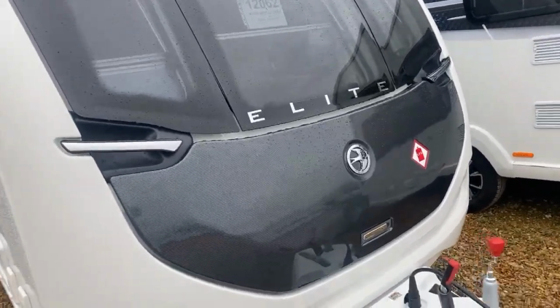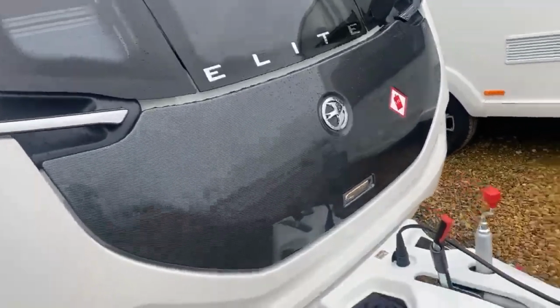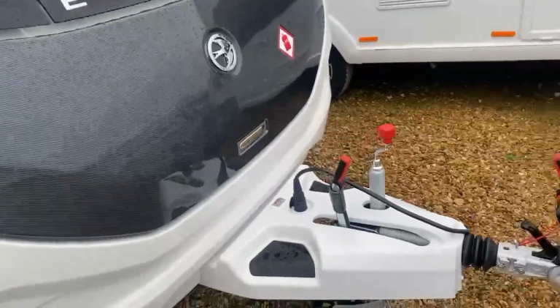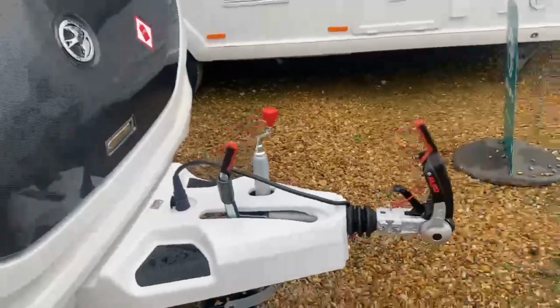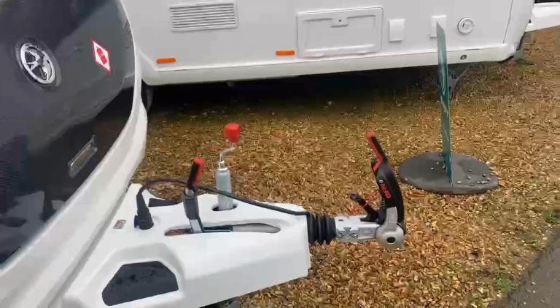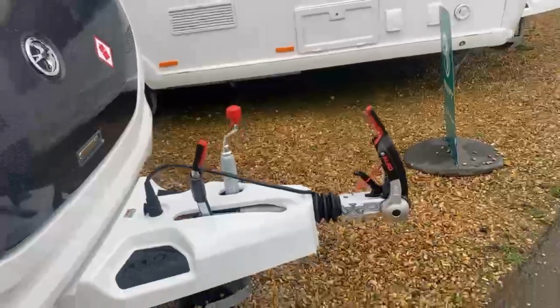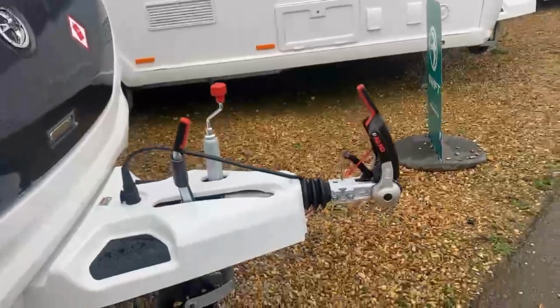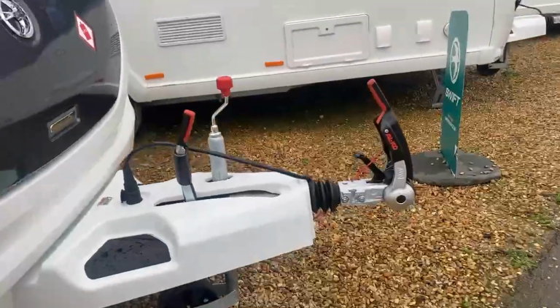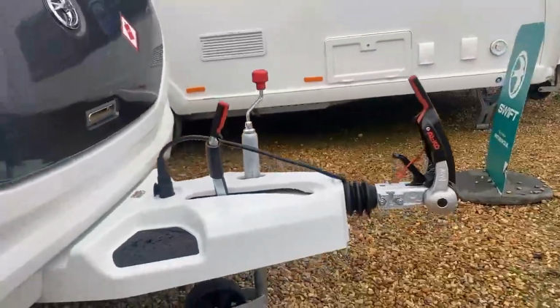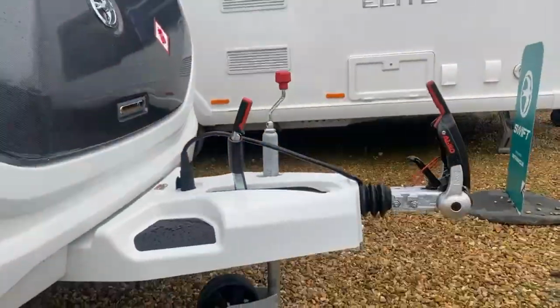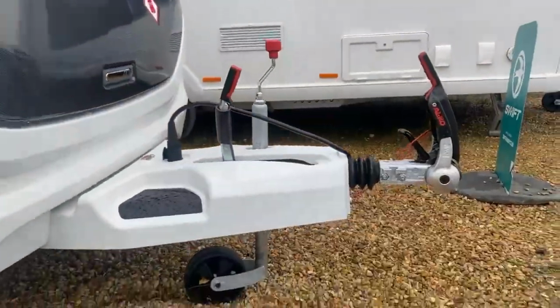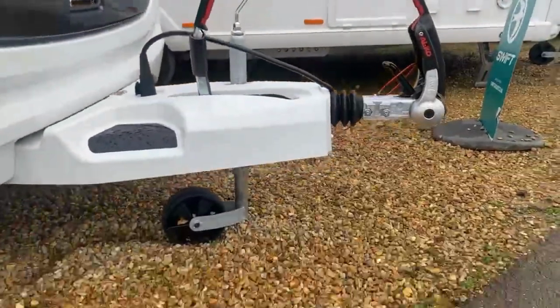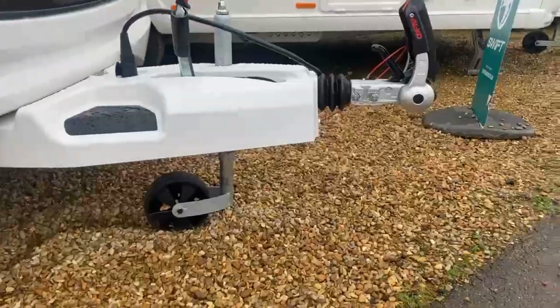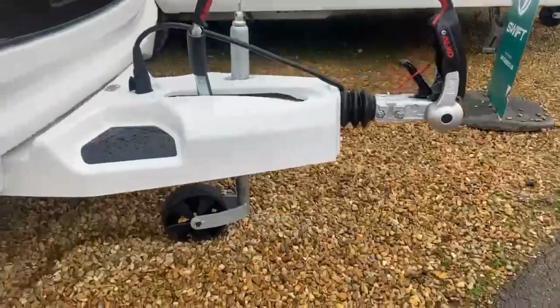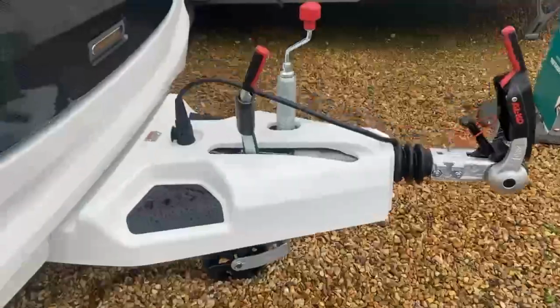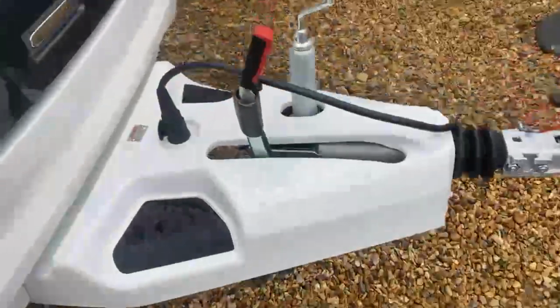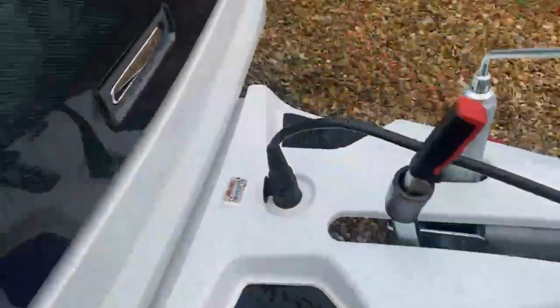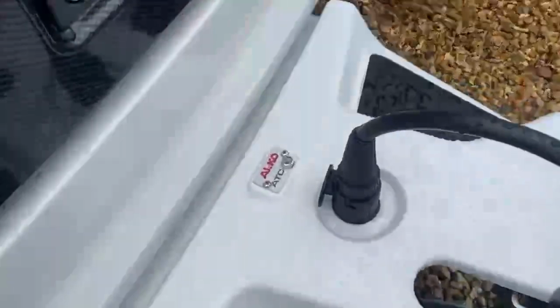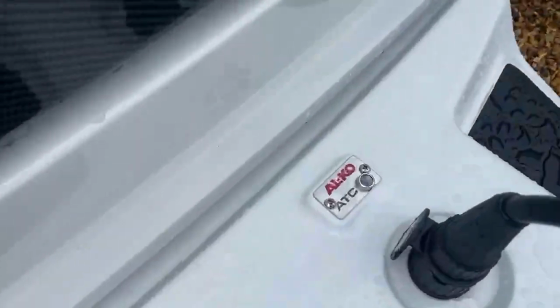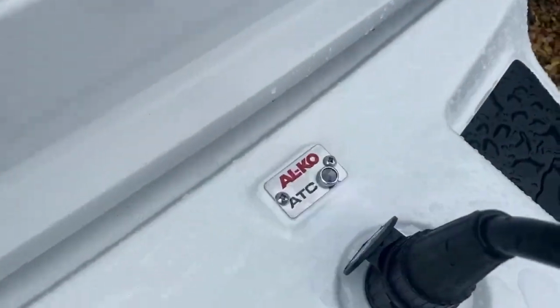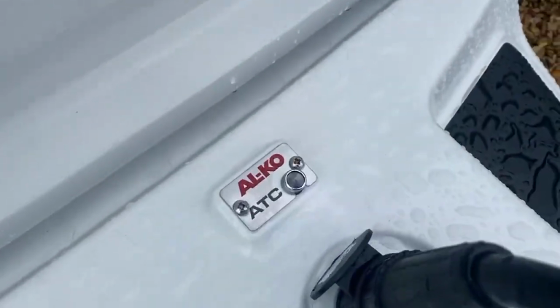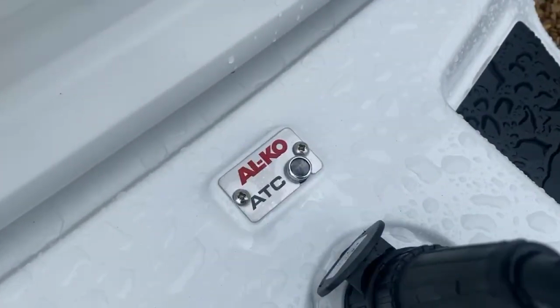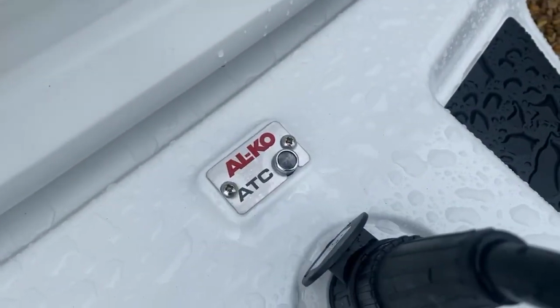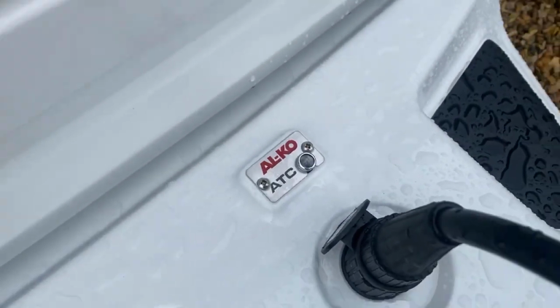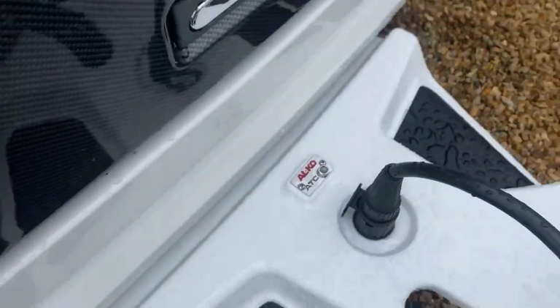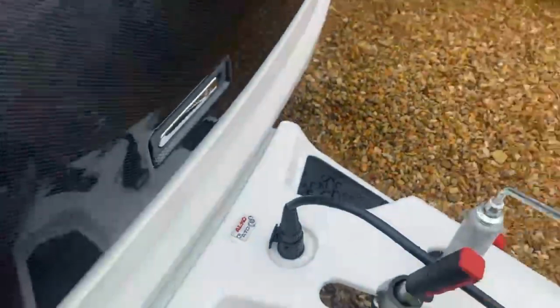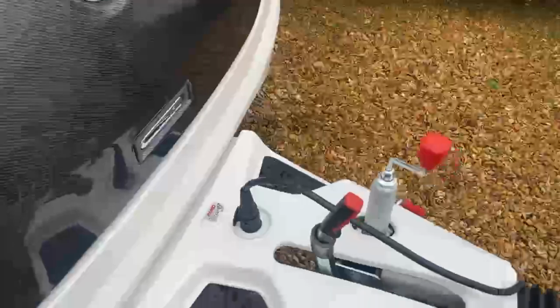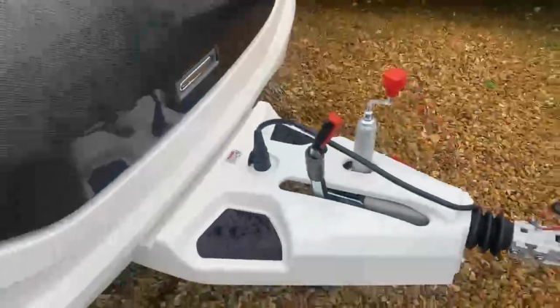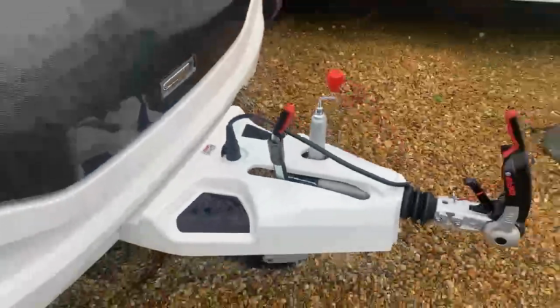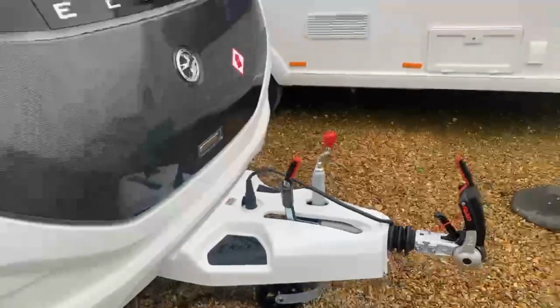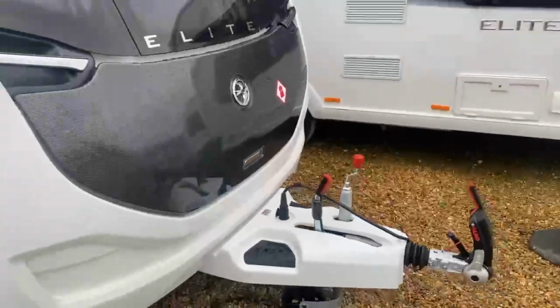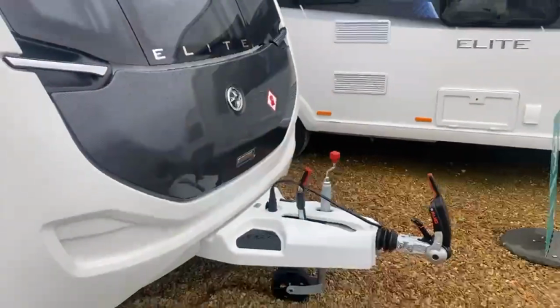As we move down to the A-frame, as you can see we've got the AKS stabilizer and a few other bits and pieces for hitching up, along with also having the ATC installed with this caravan.